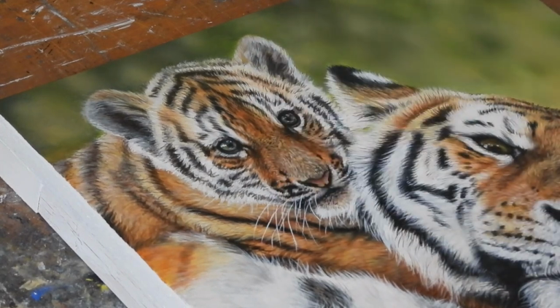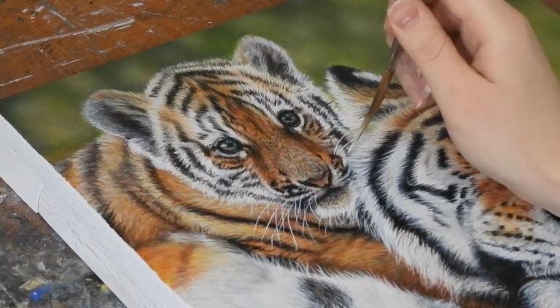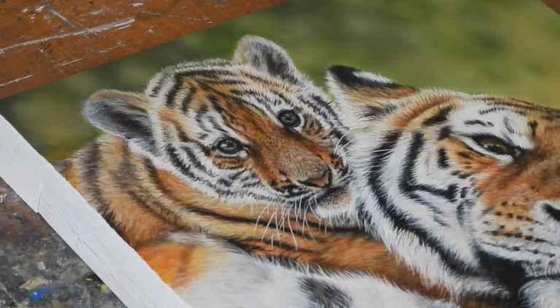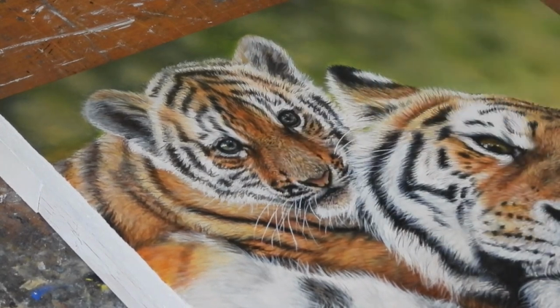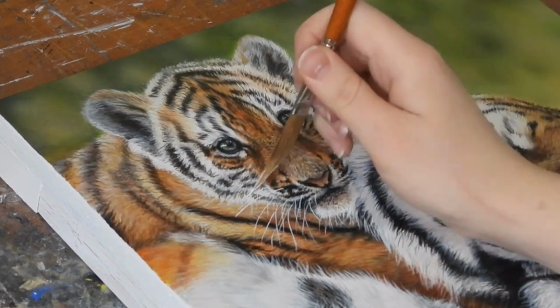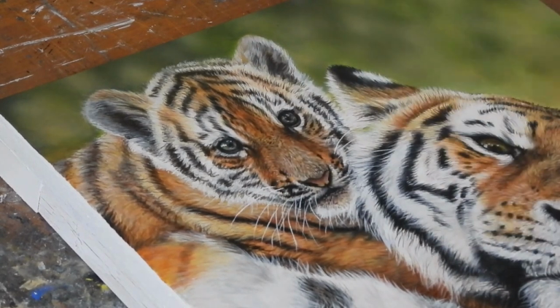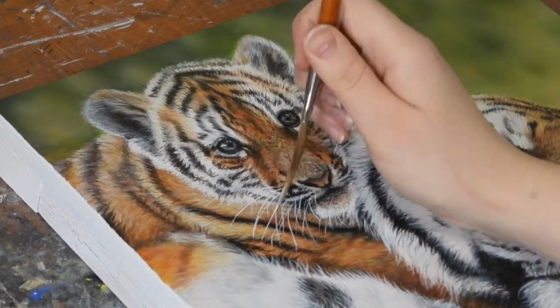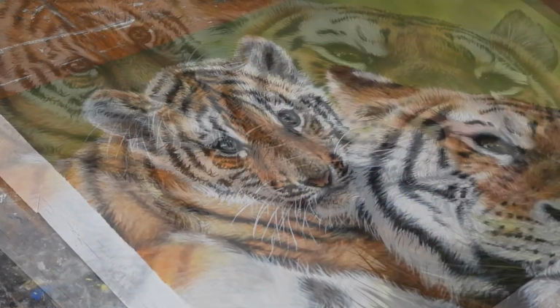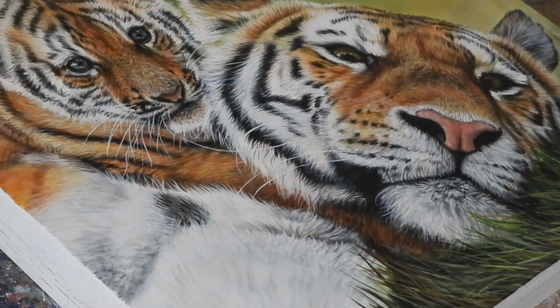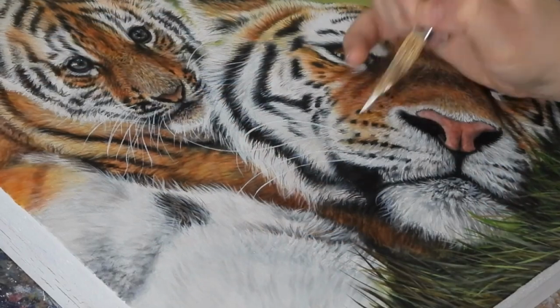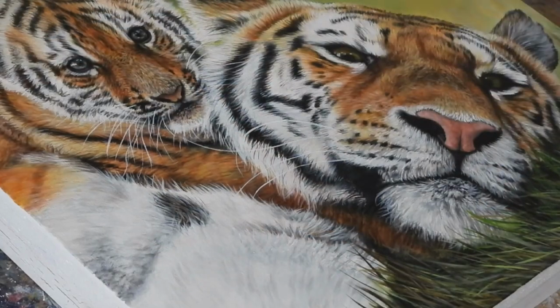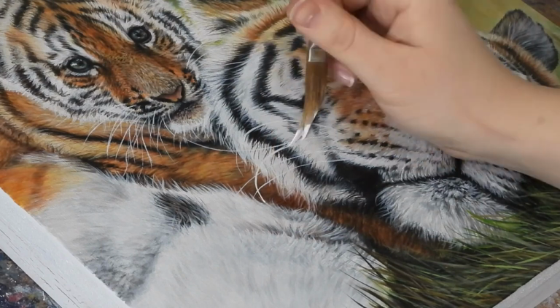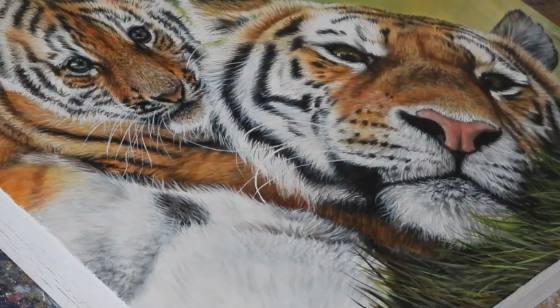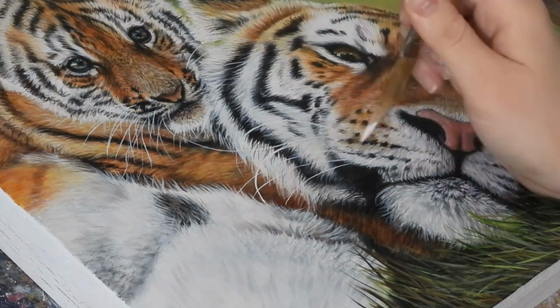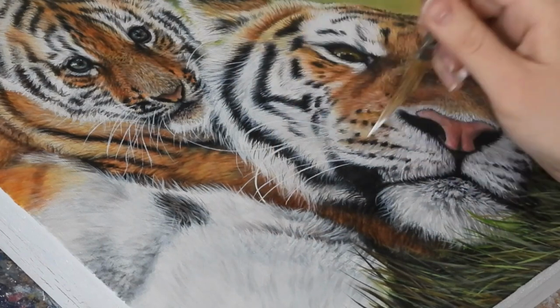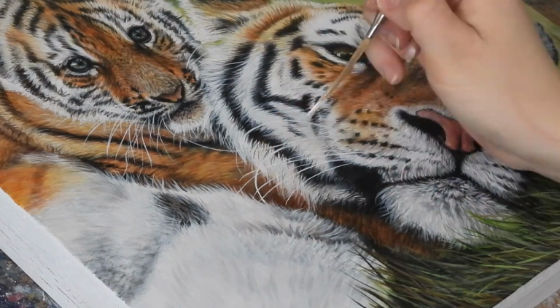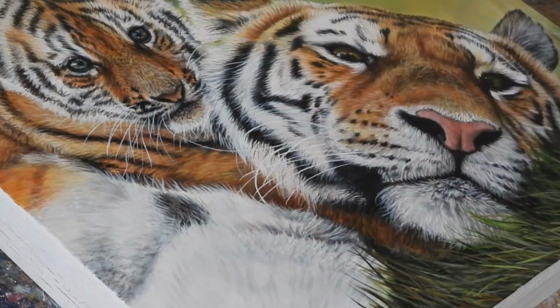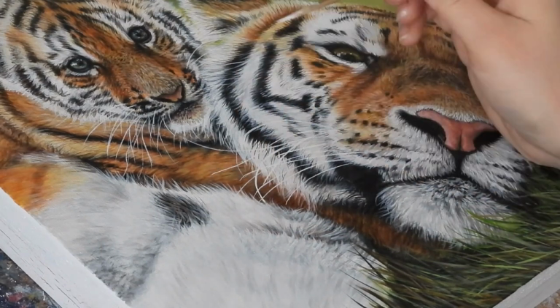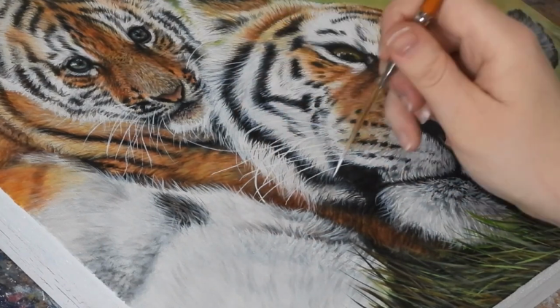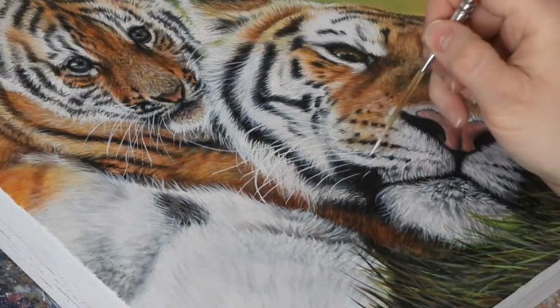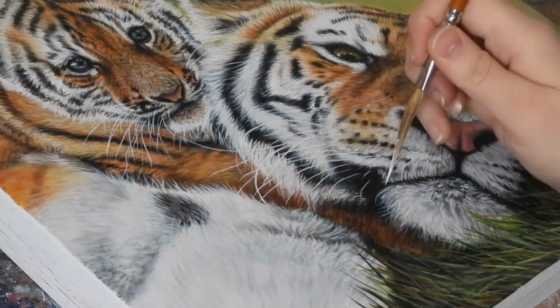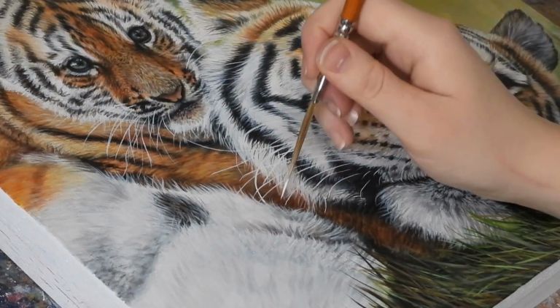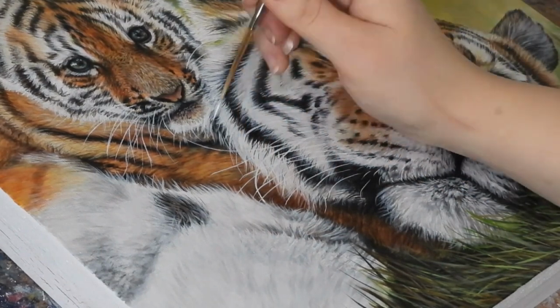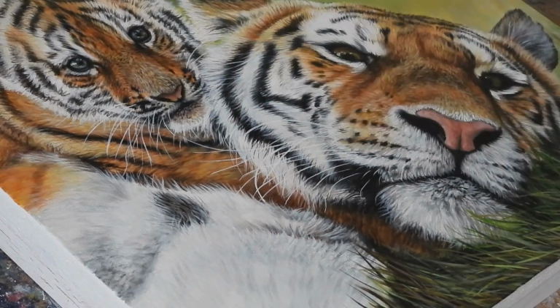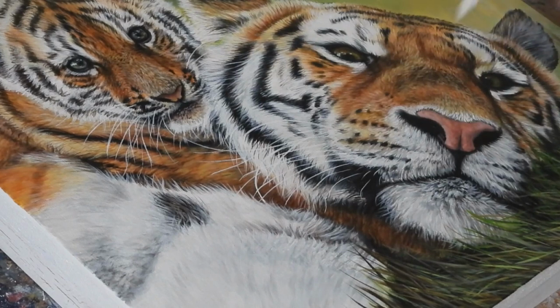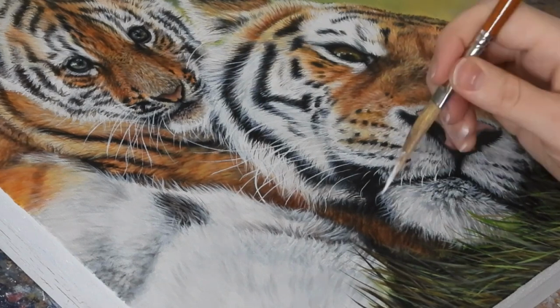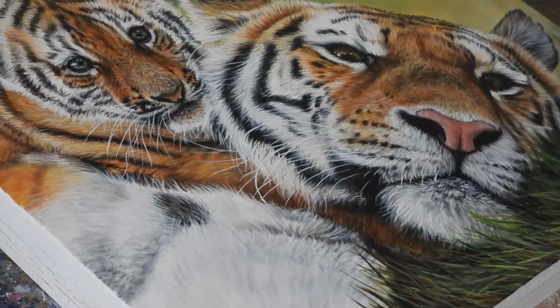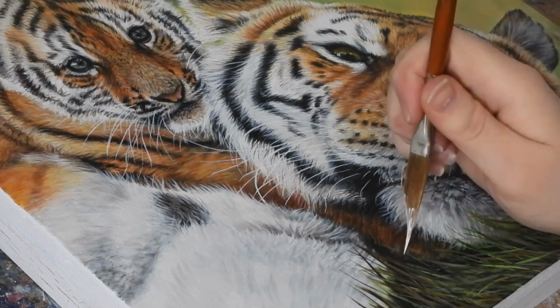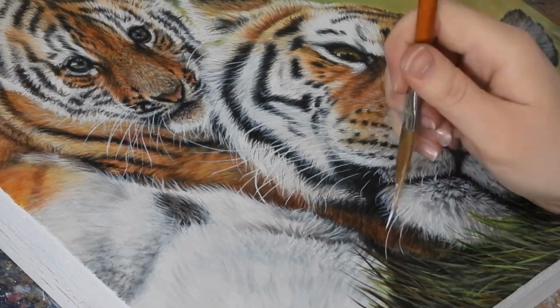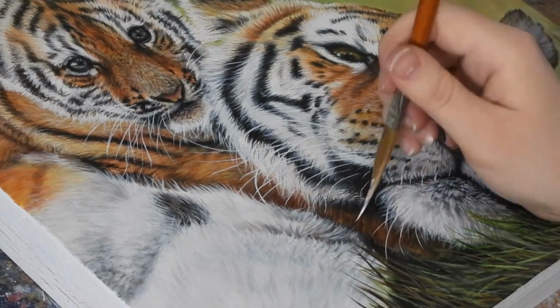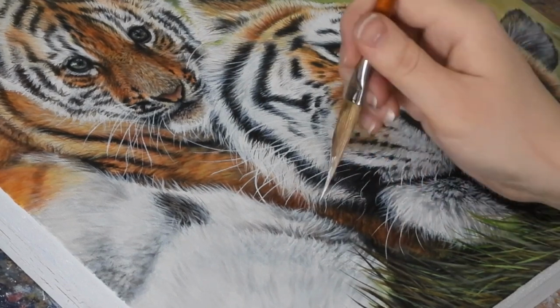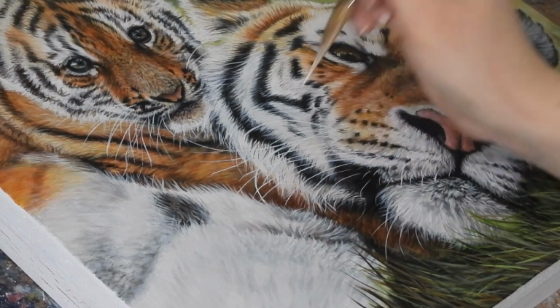One example that we use sword liner brushes for is the whiskers. They create brilliant fine lines but still allow you to have lots of pigment in your paint, which allows for these bright white whiskers.